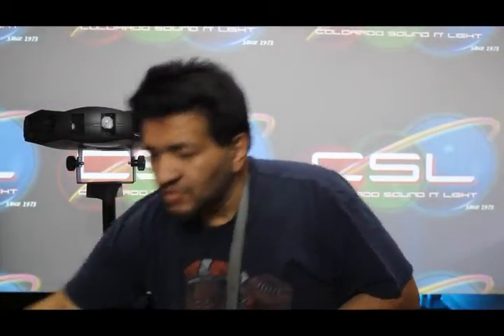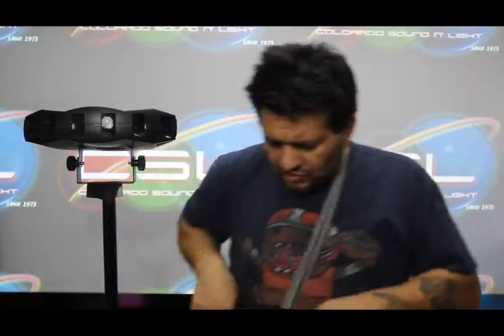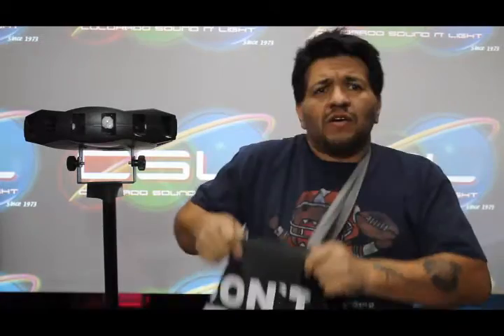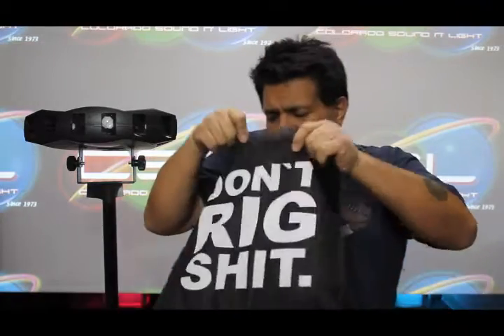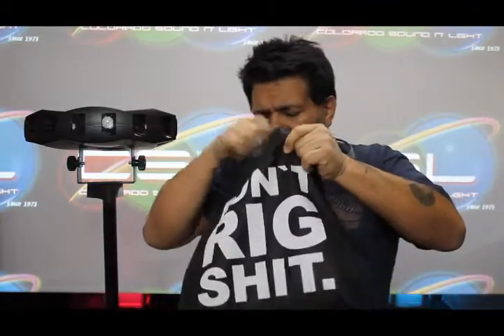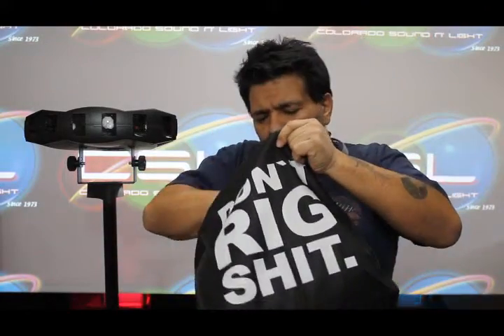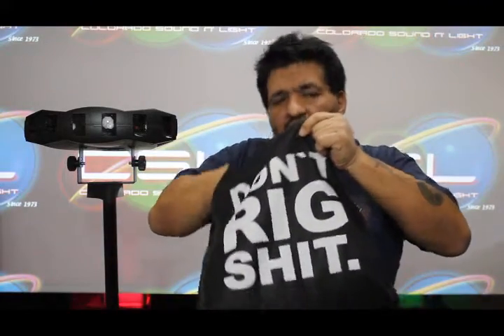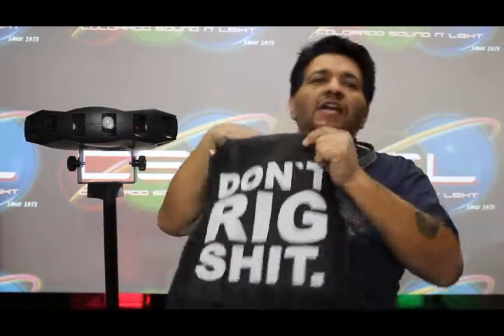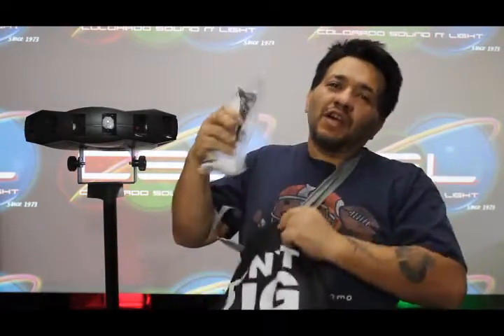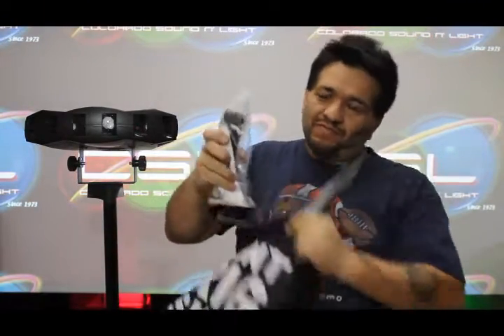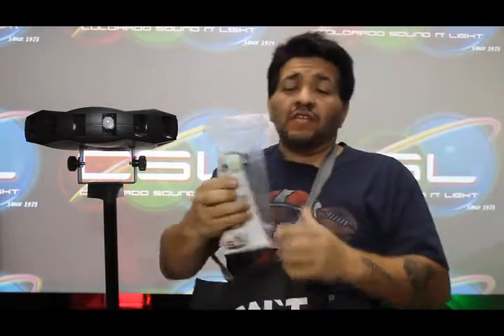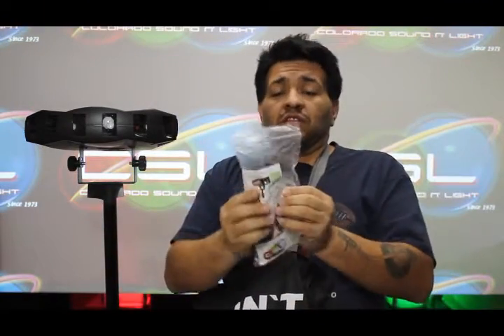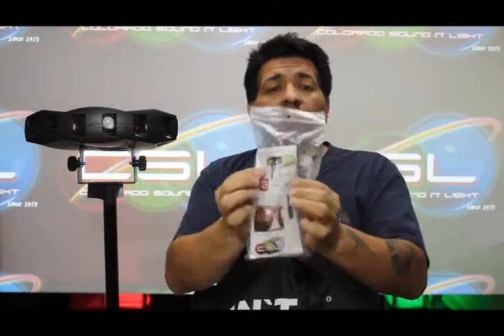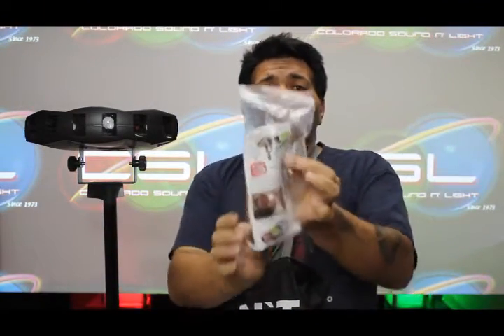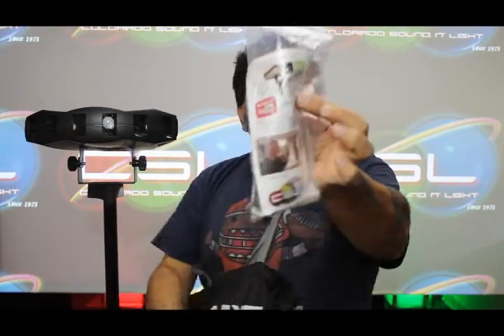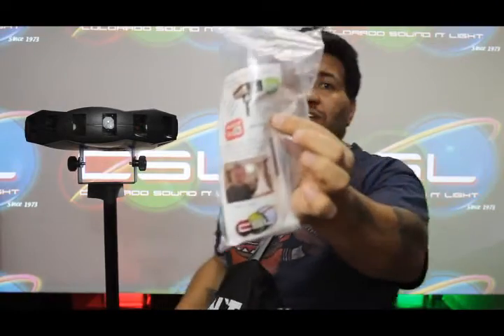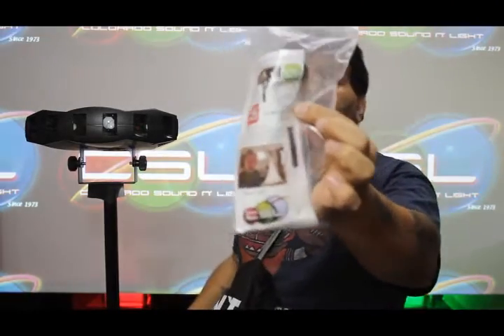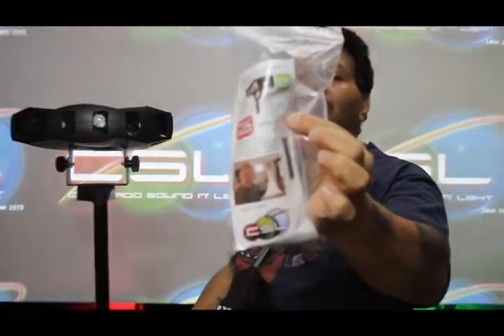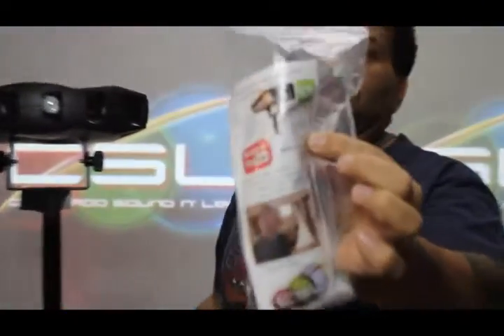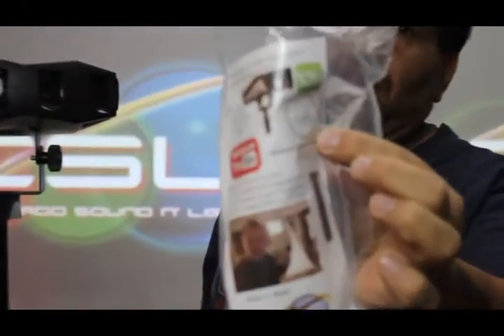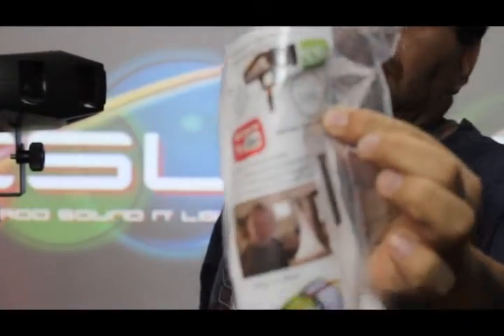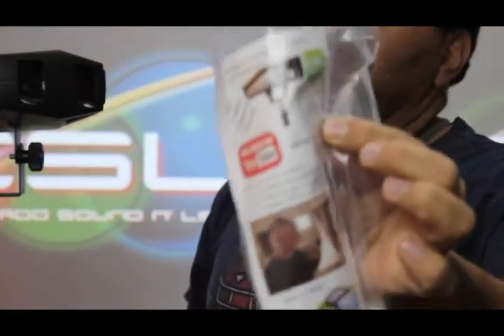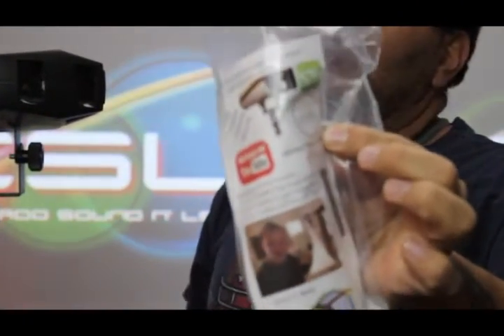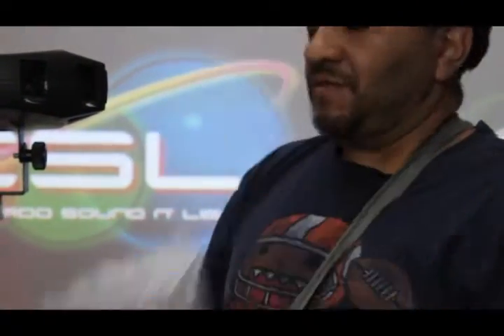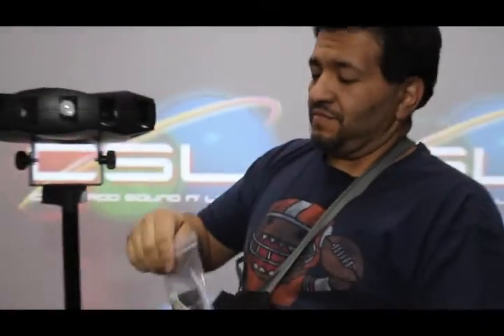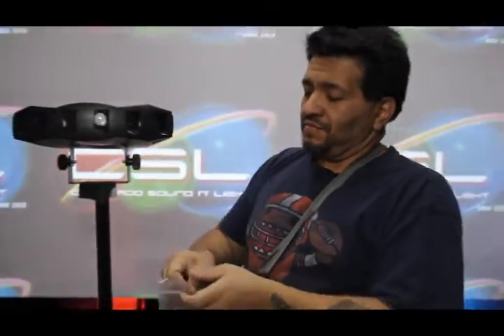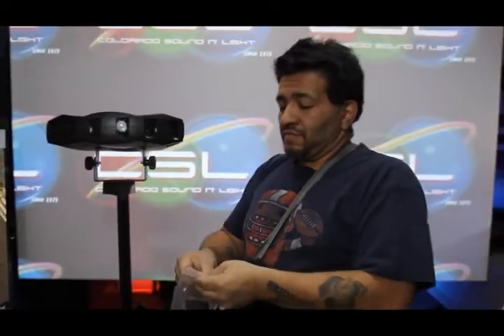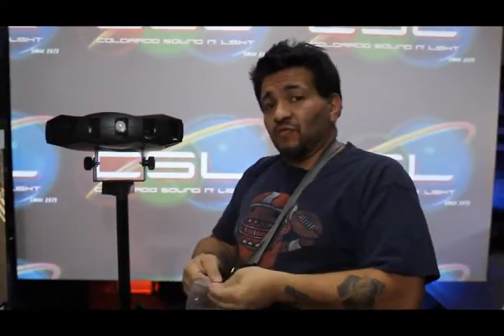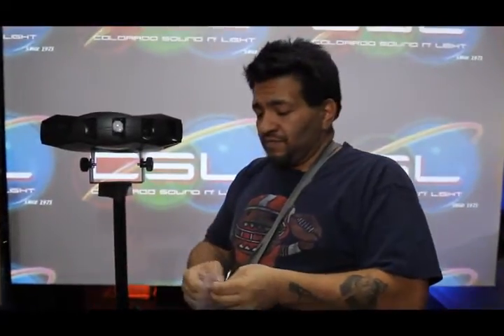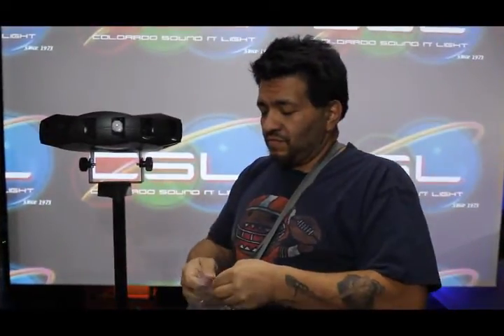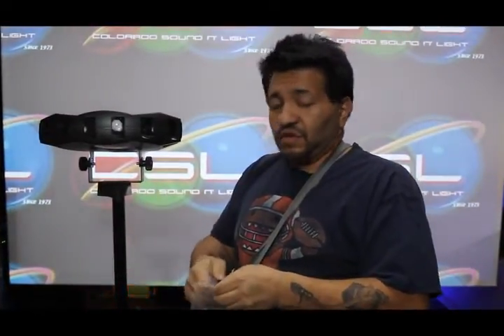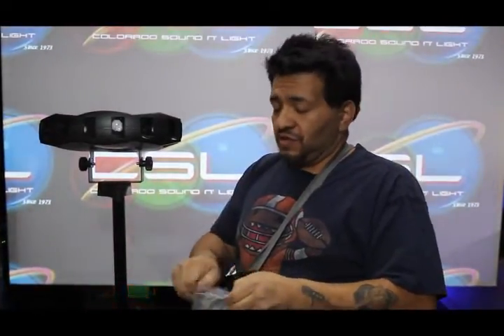Let's see what else we have in our bag of goodies here. Here we go — the Colorado Sound and Light tripod fixture mount for only 20 bucks. How does it work? I'll show you.